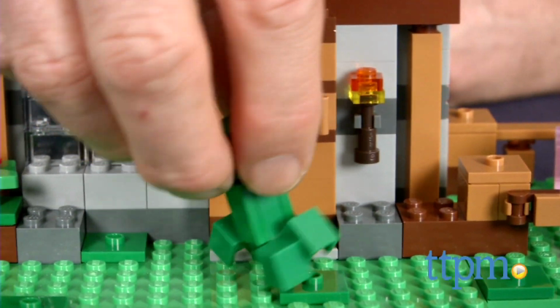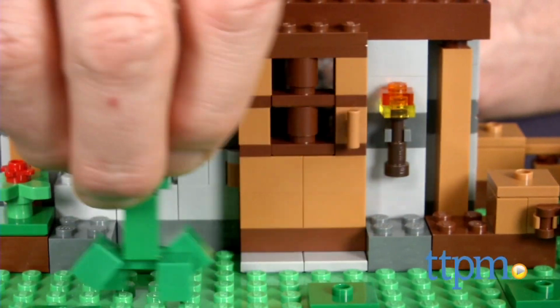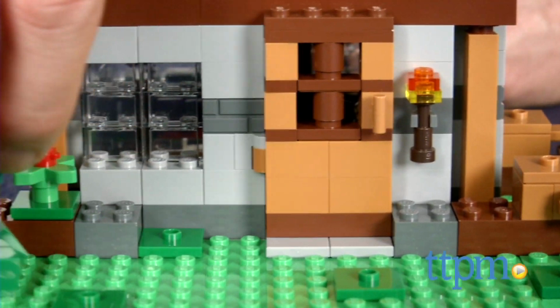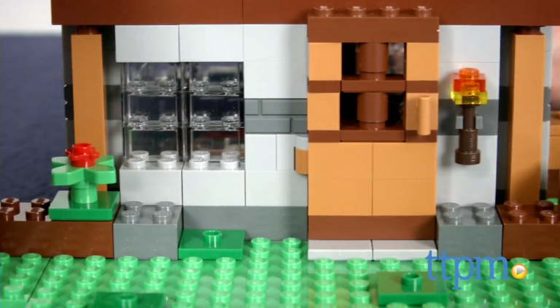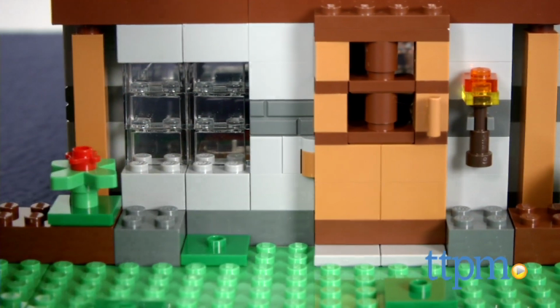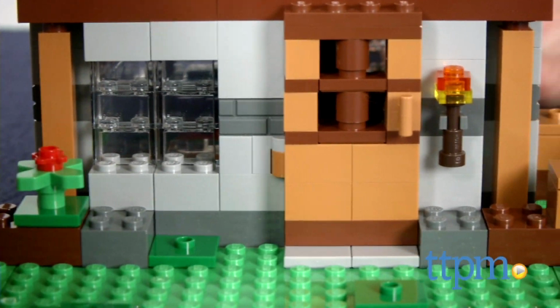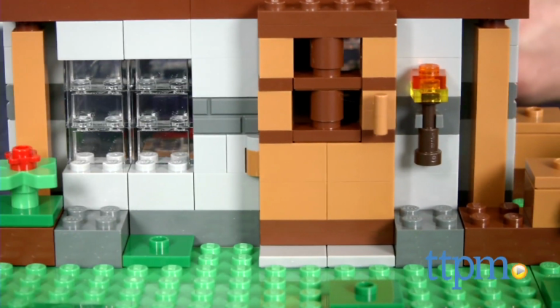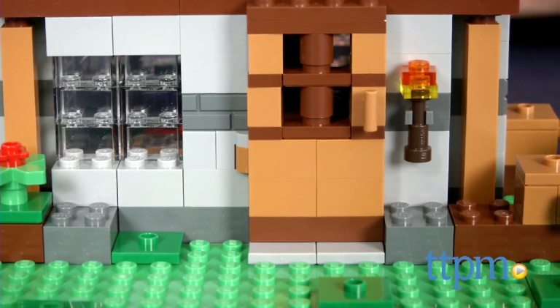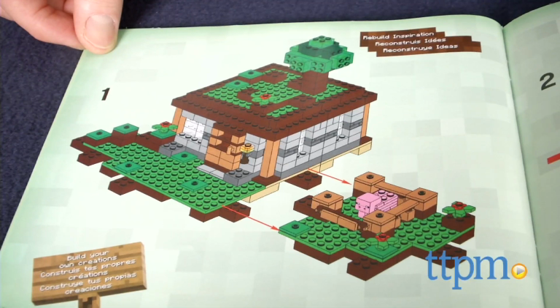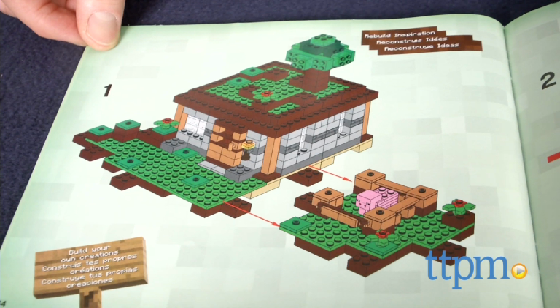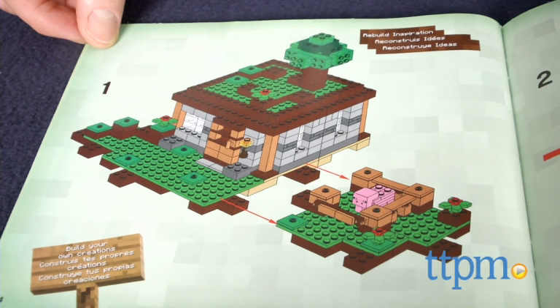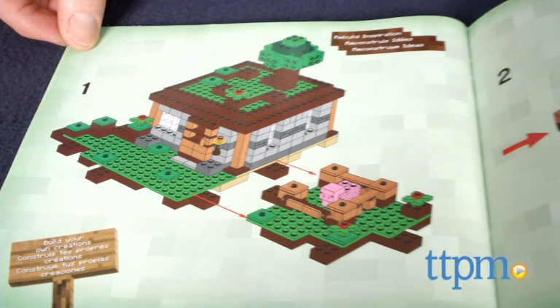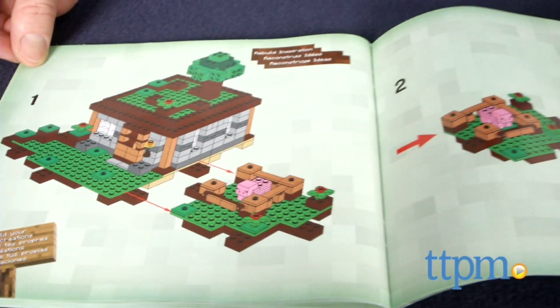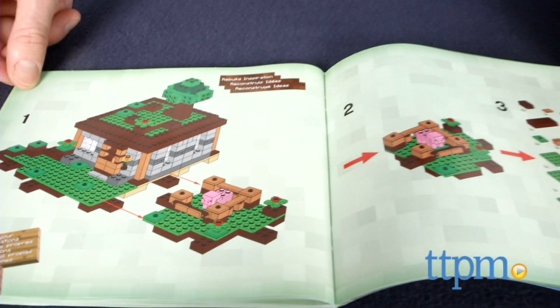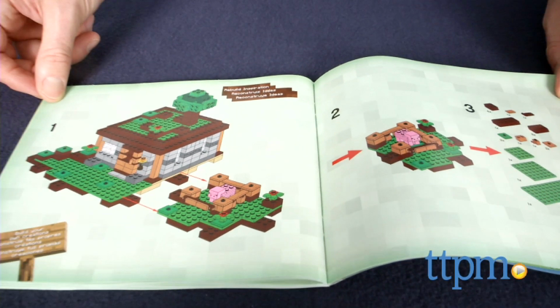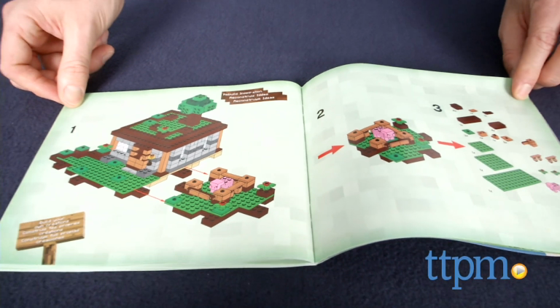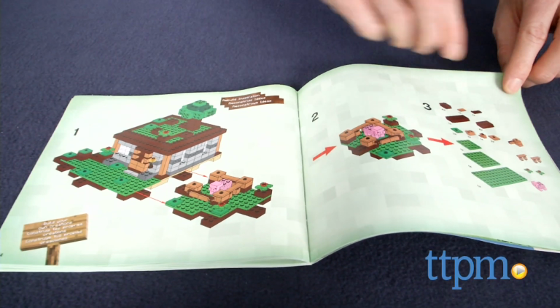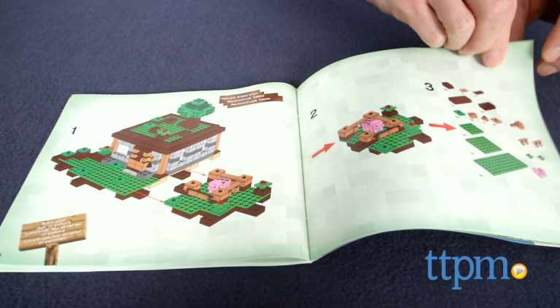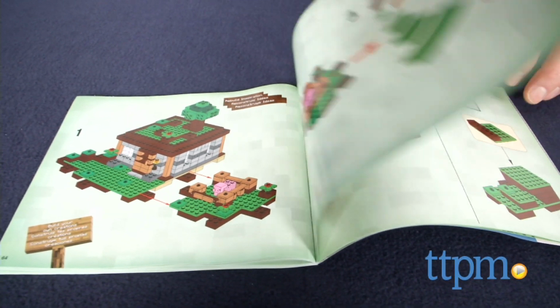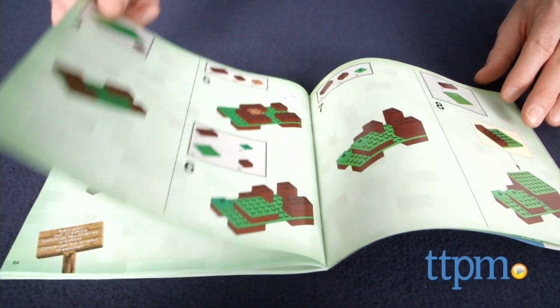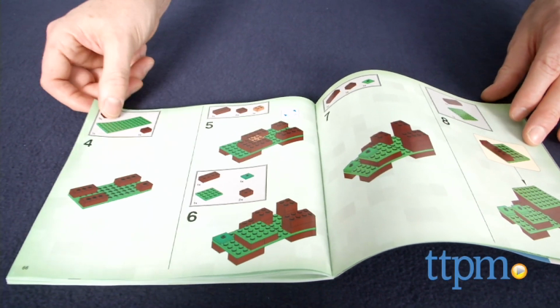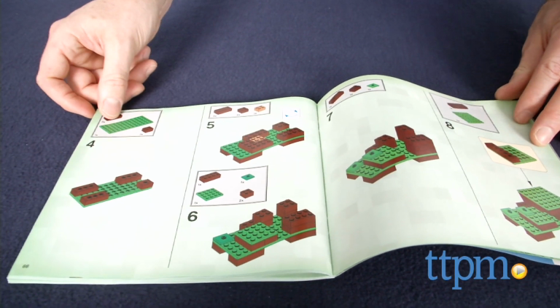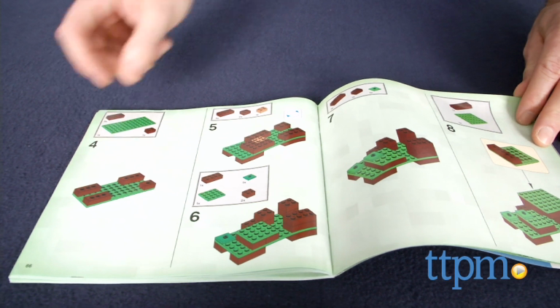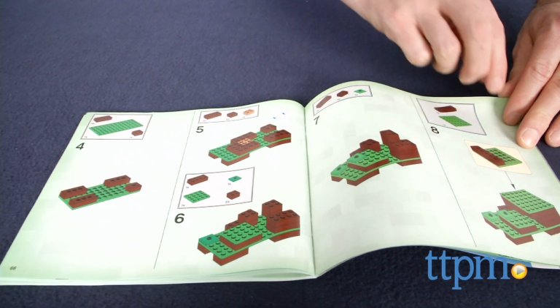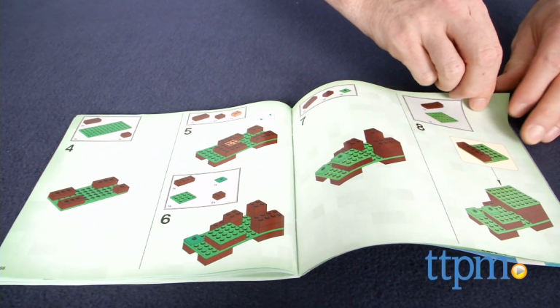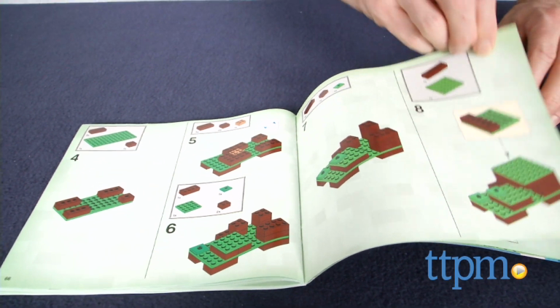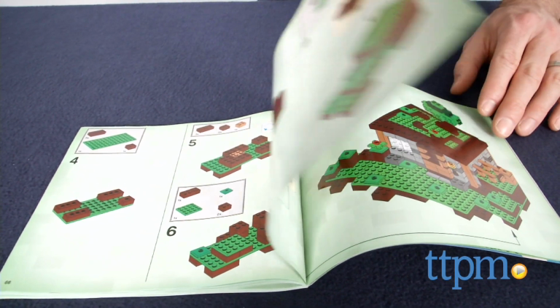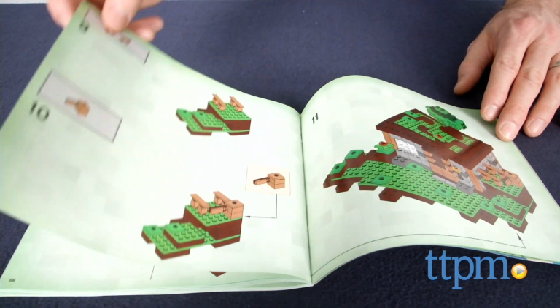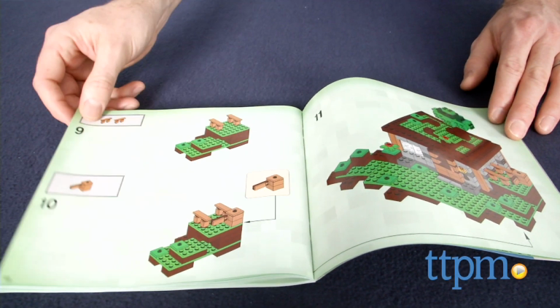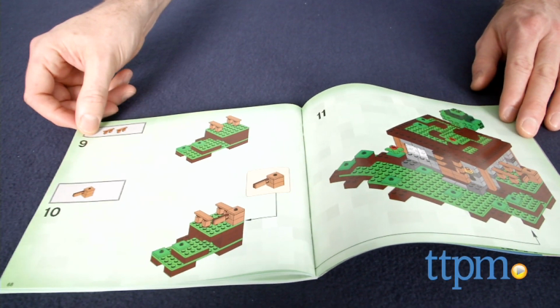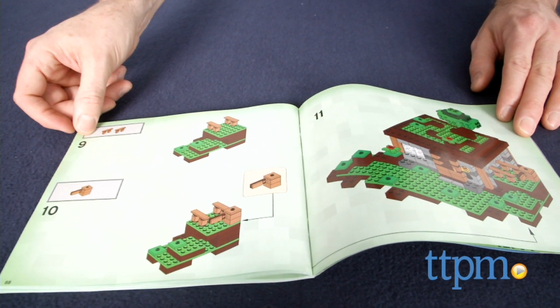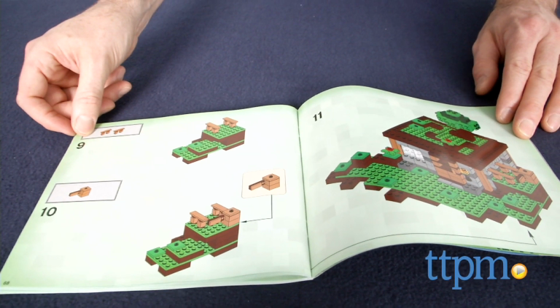The directions also include a Rebuild Inspiration section that shows you how to modify the structure with a few simple changes. Additional LEGO Minecraft sets are available and can be used together to build even larger environments. Other sets are sold separately.